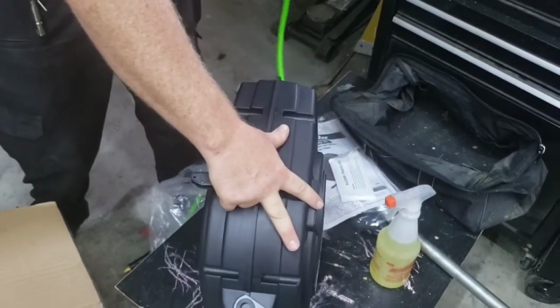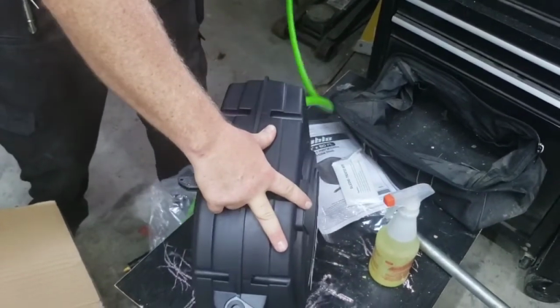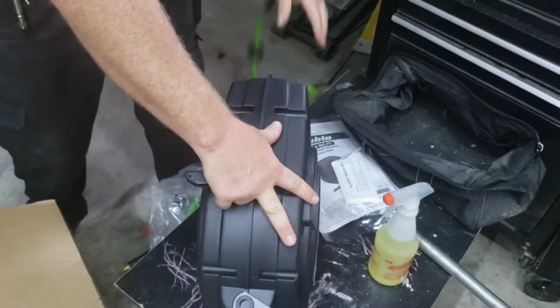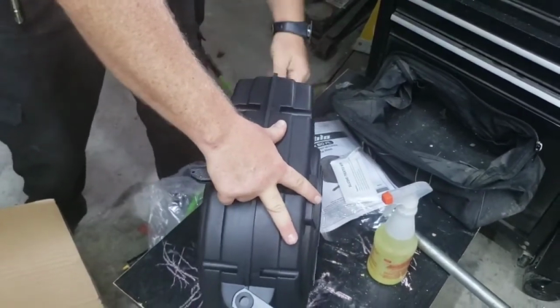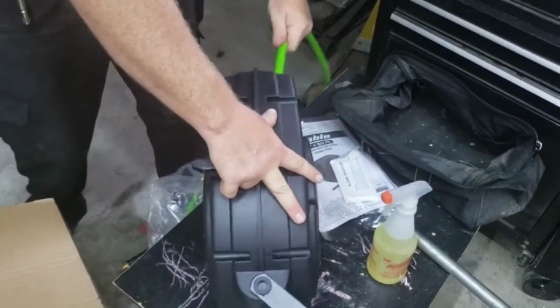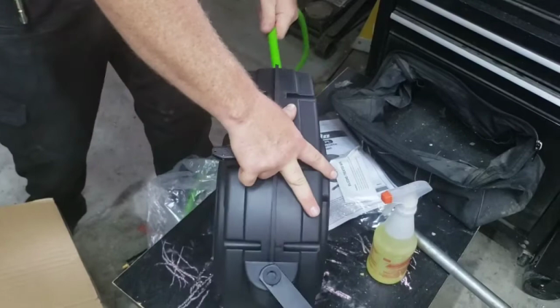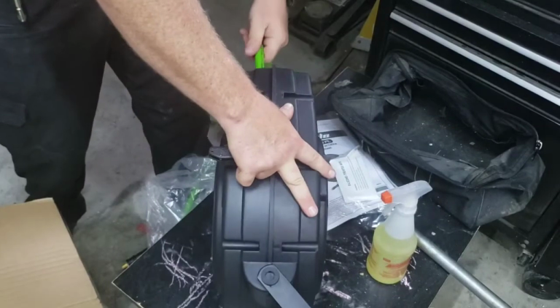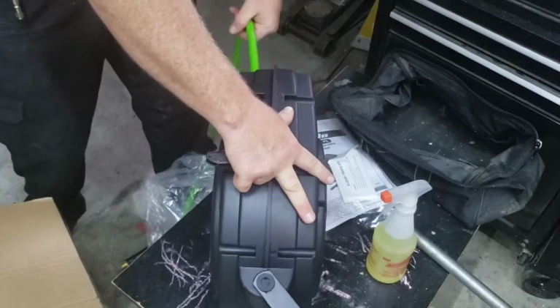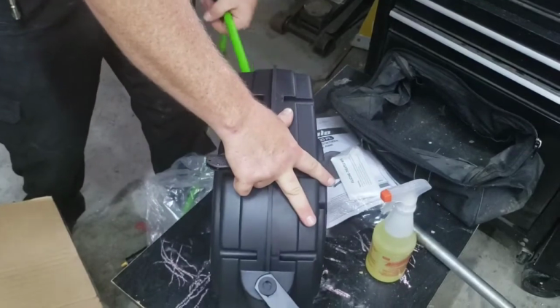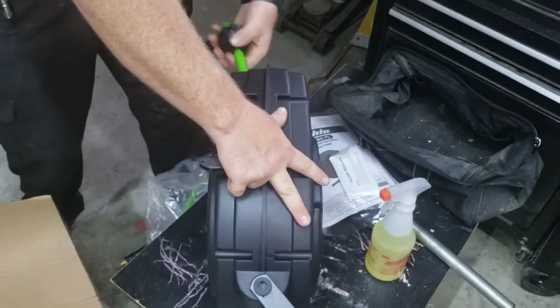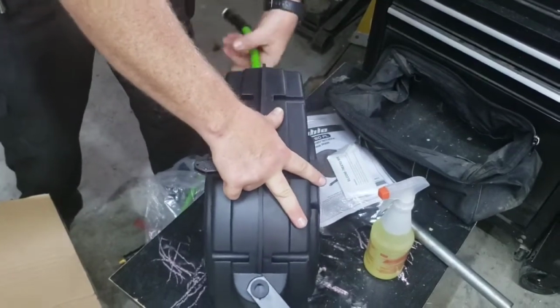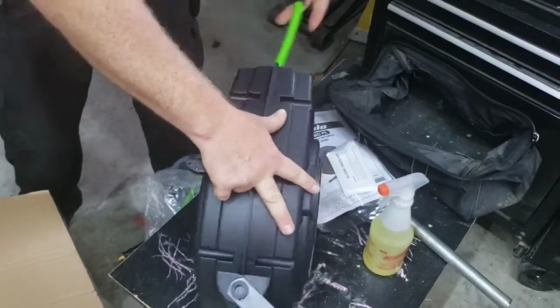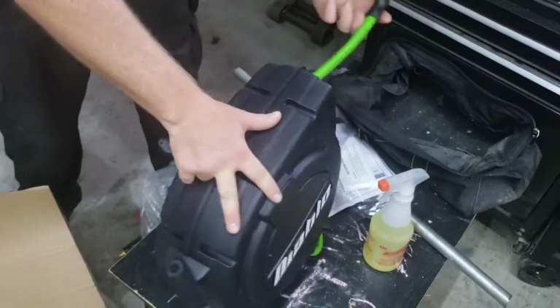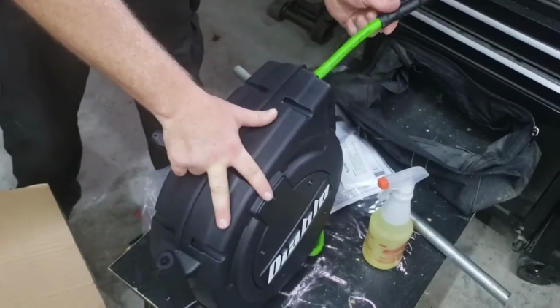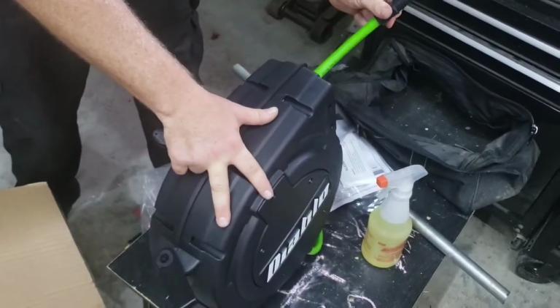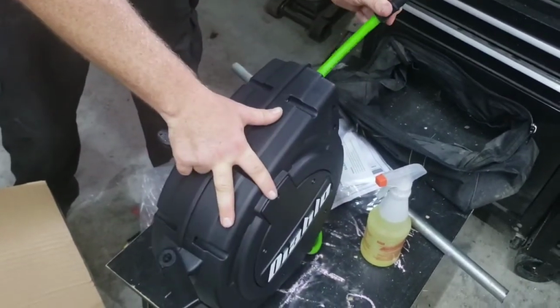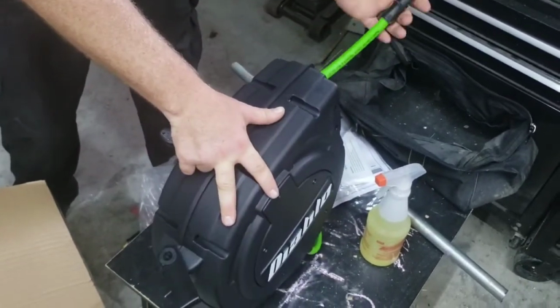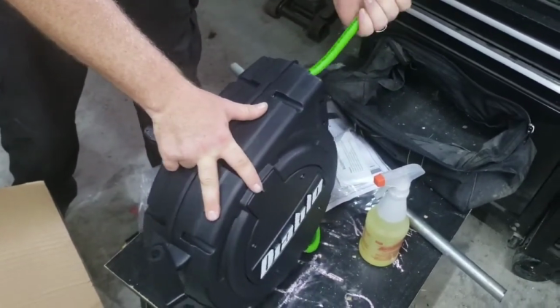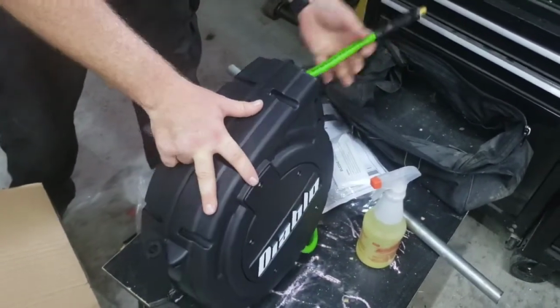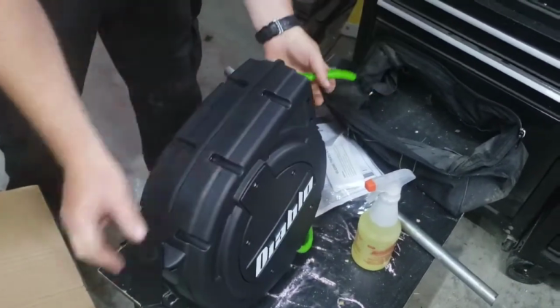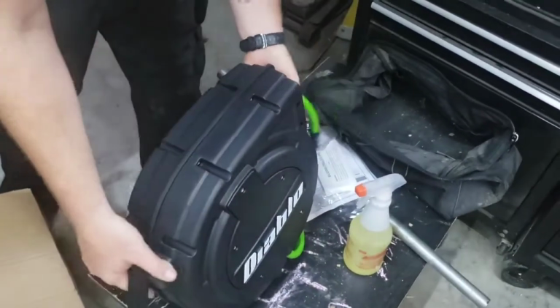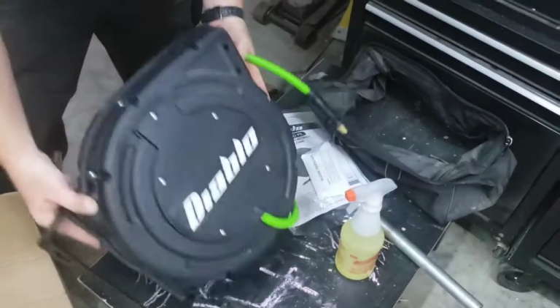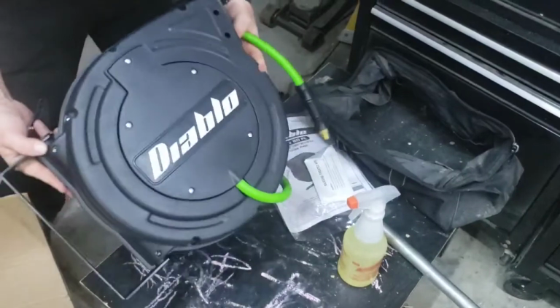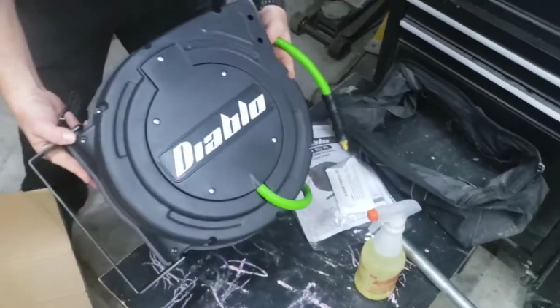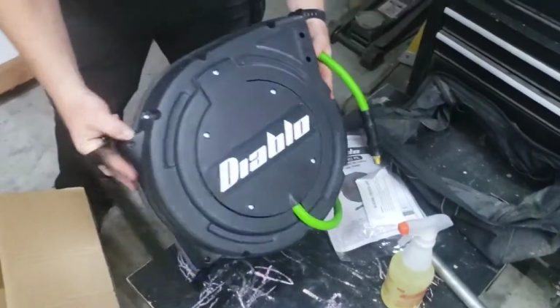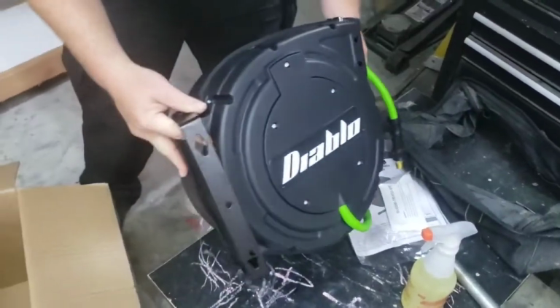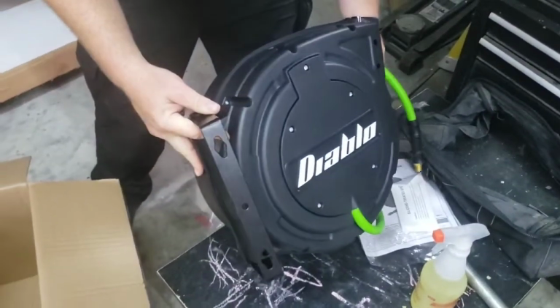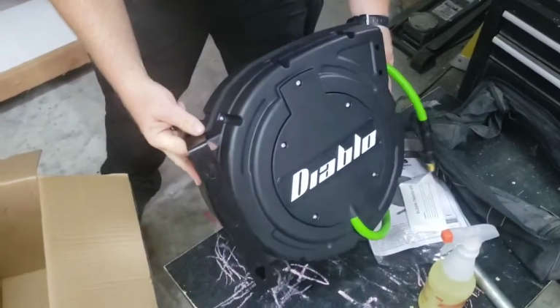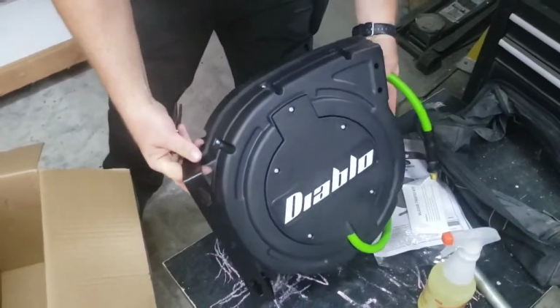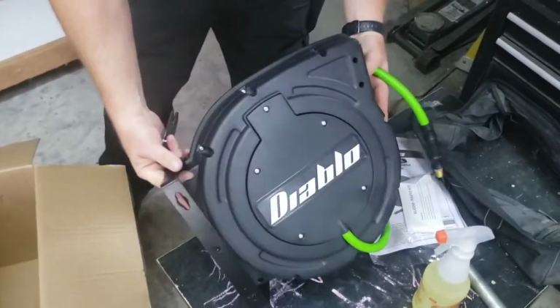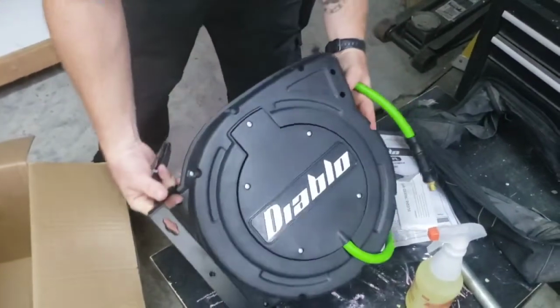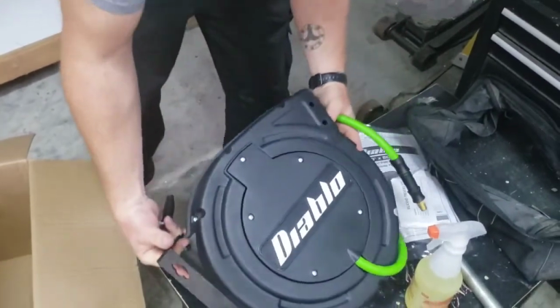I don't know how to release it — there we go. So all we got to do is mount it to the wall and be good to go.